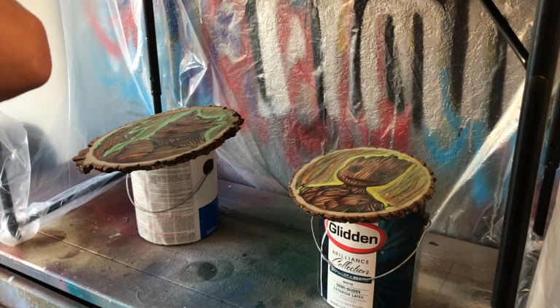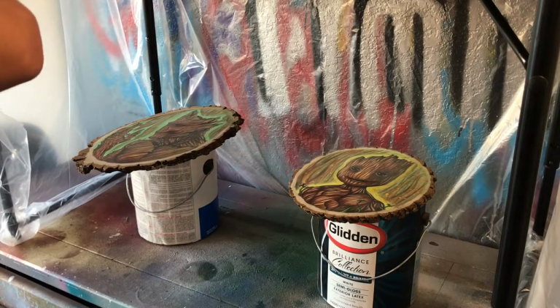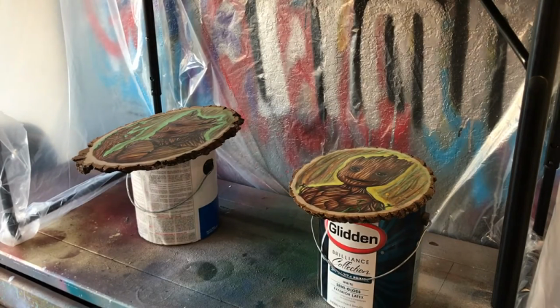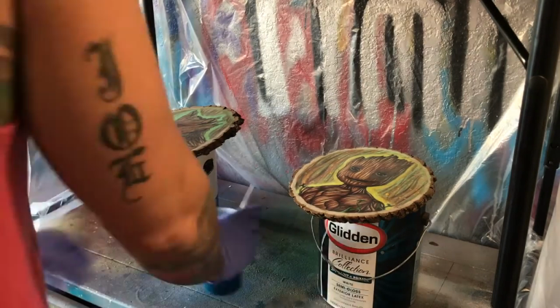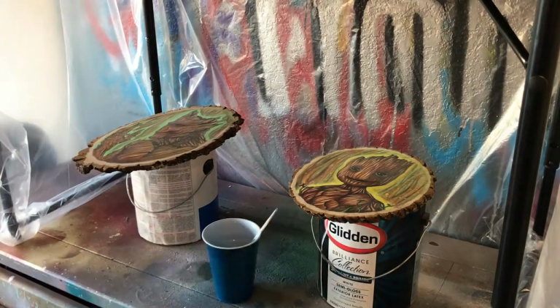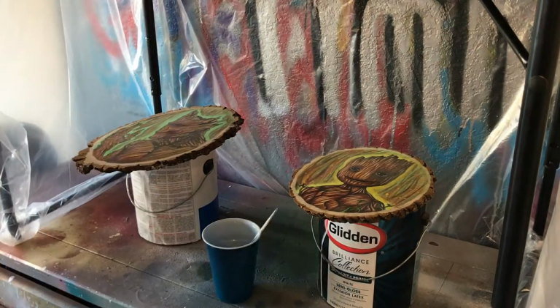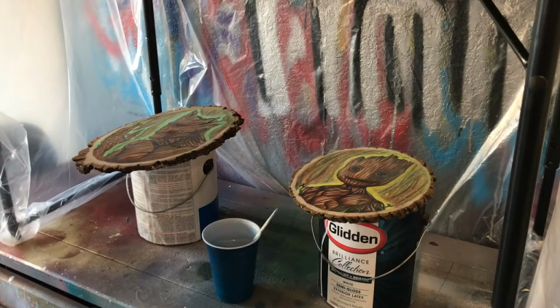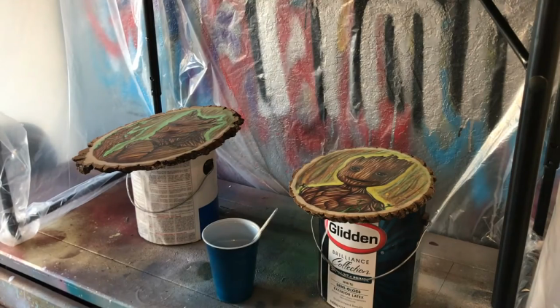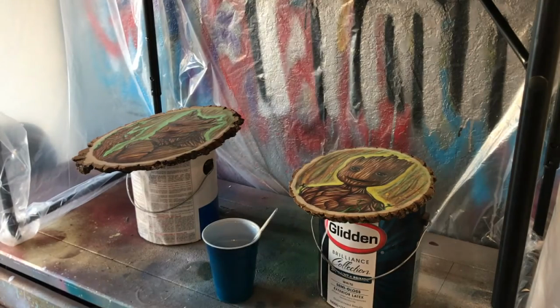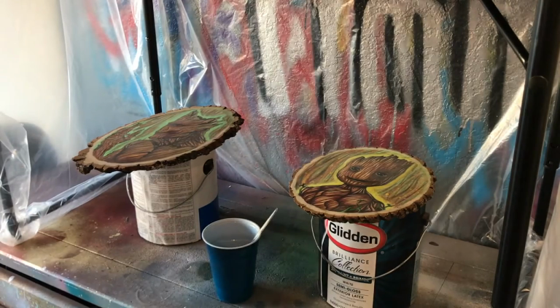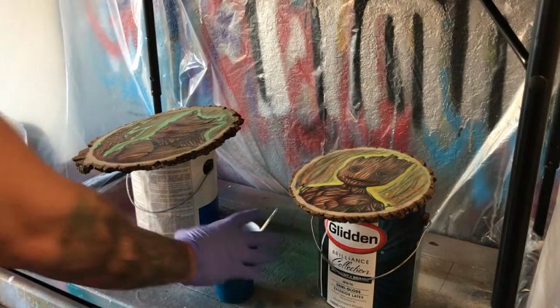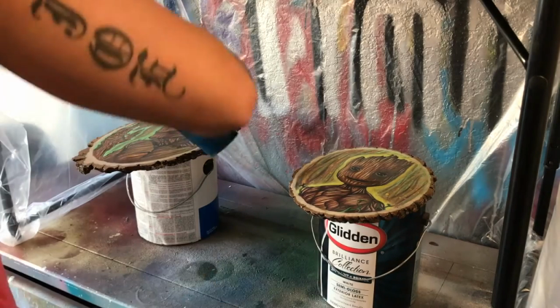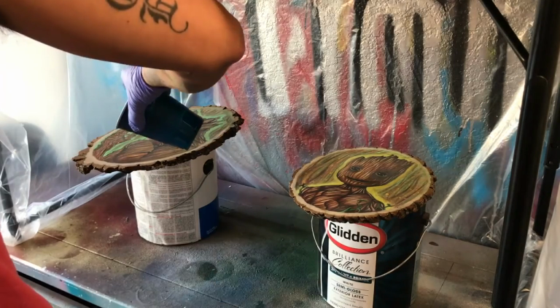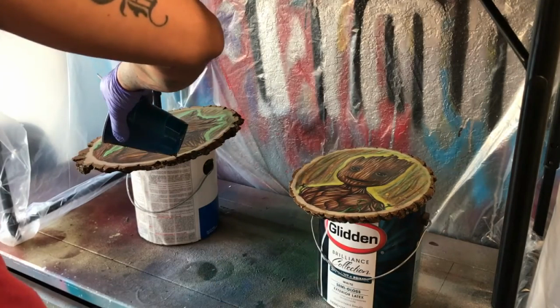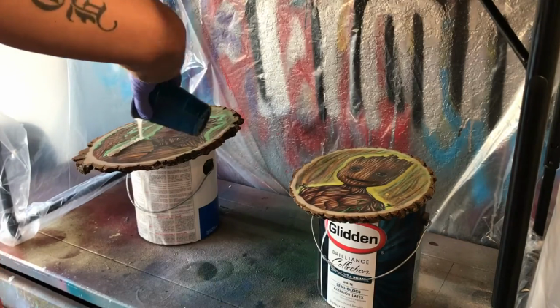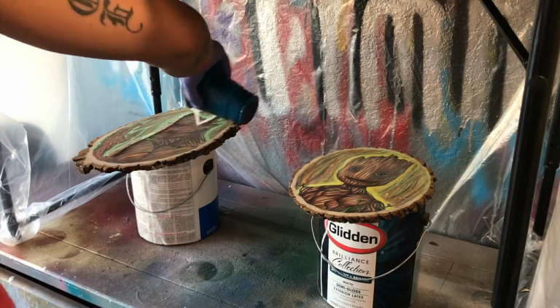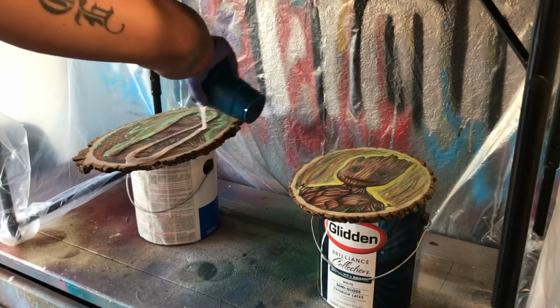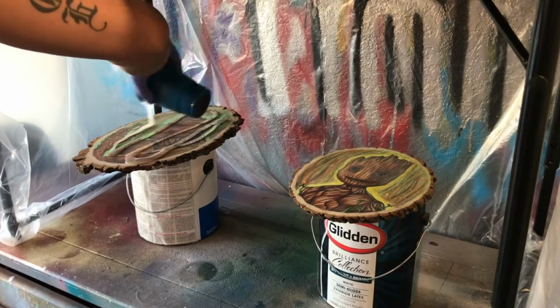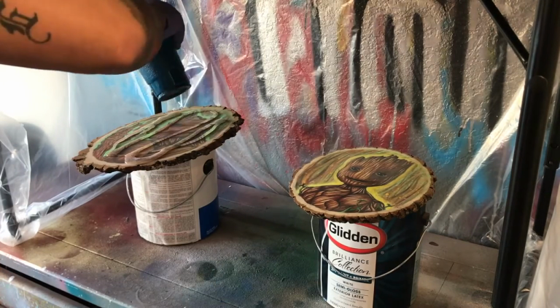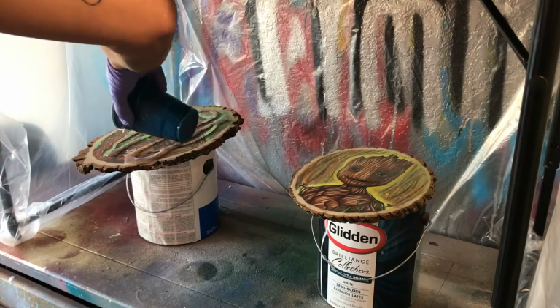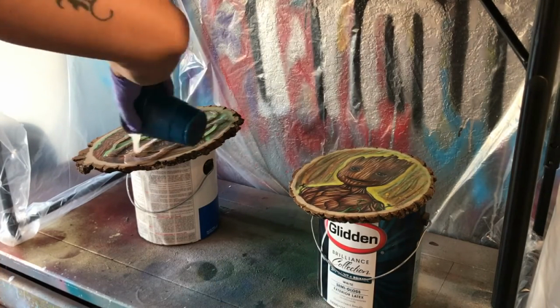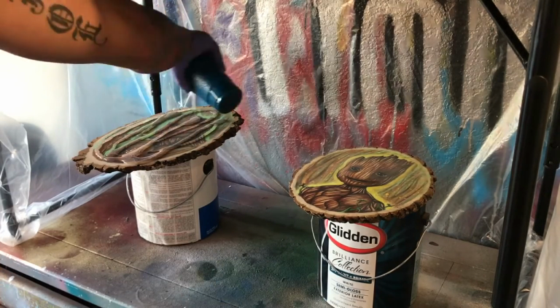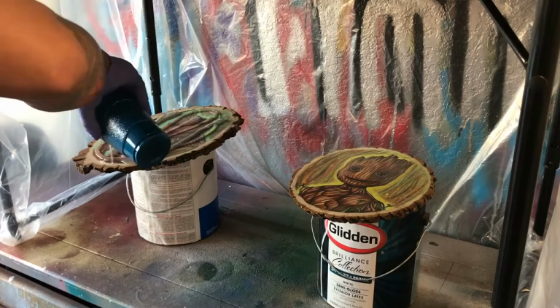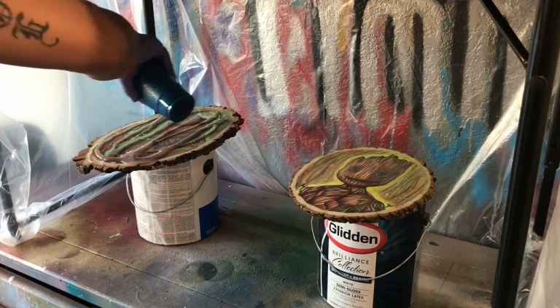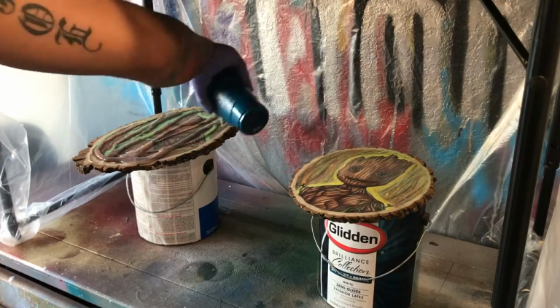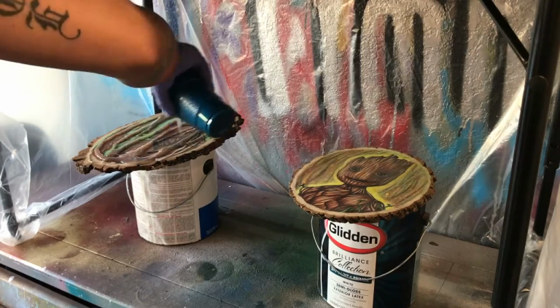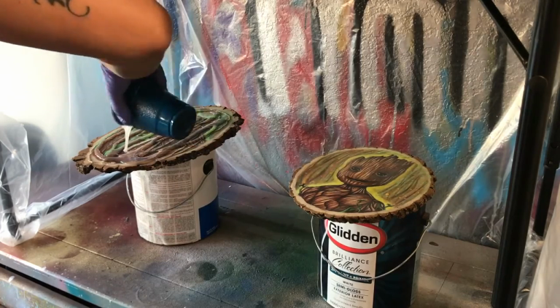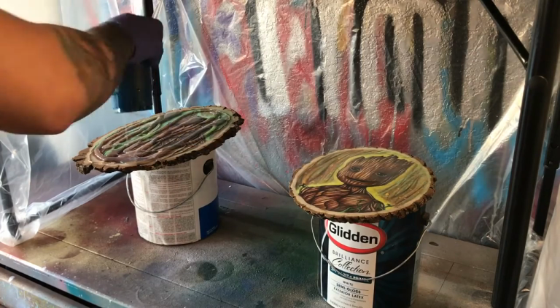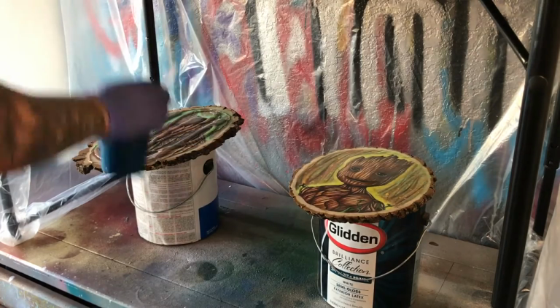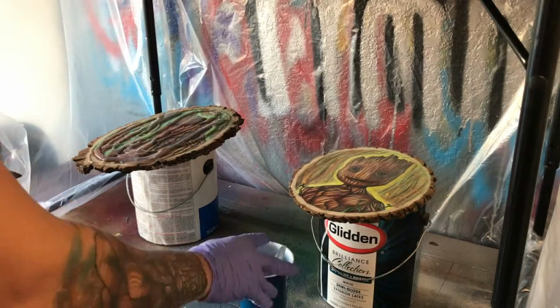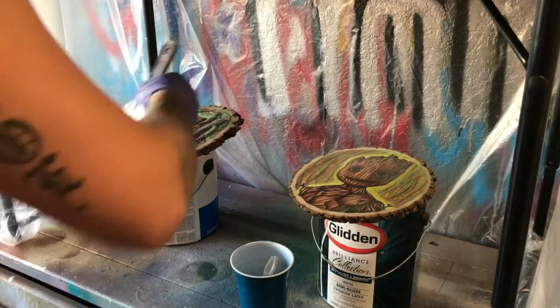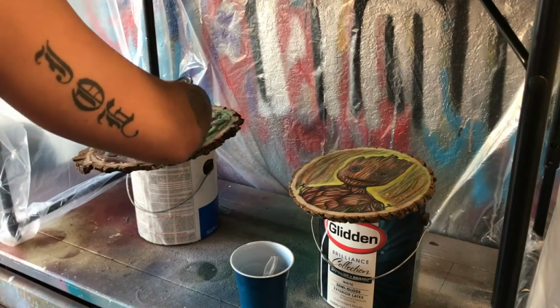You might also want to use a level just to make sure everything is perfectly level before you start pouring. I just start off kind of in the center, try to get a nice even pour, then spread it out just nice and smooth.